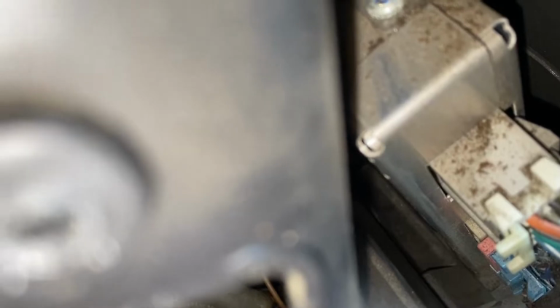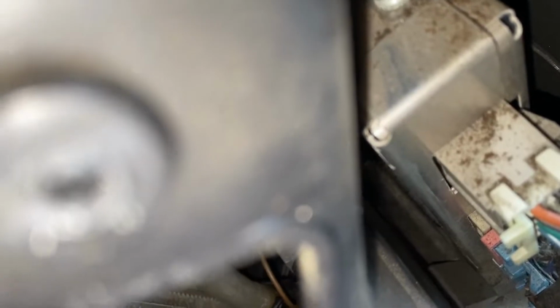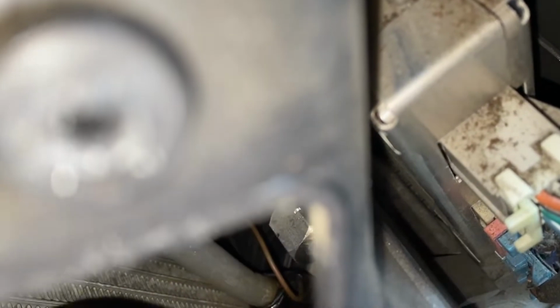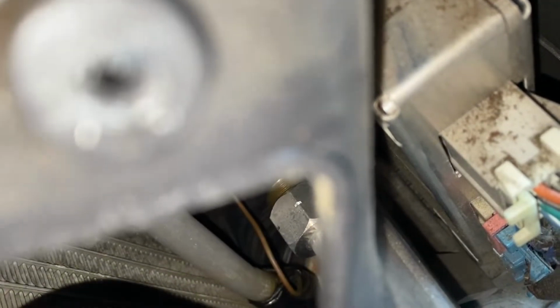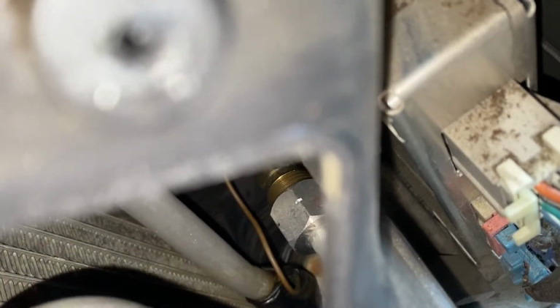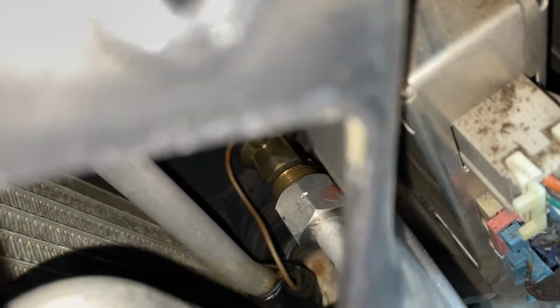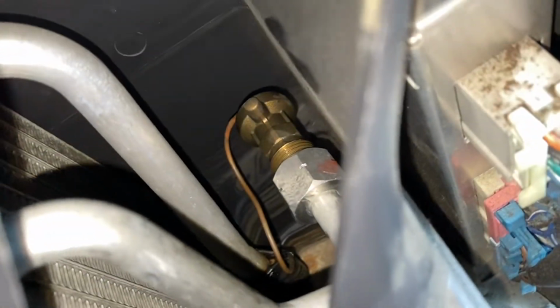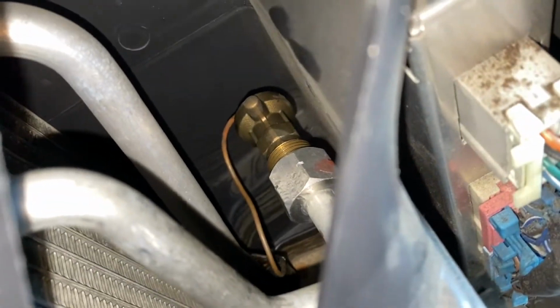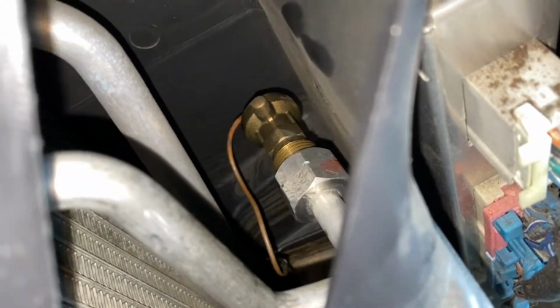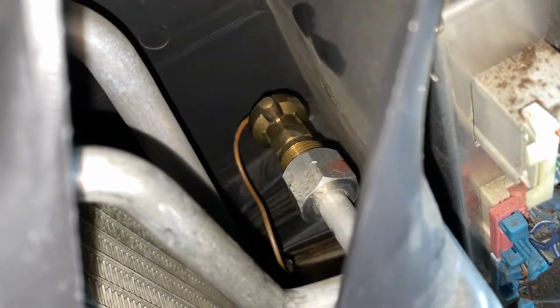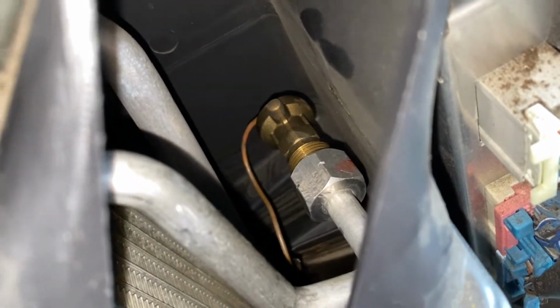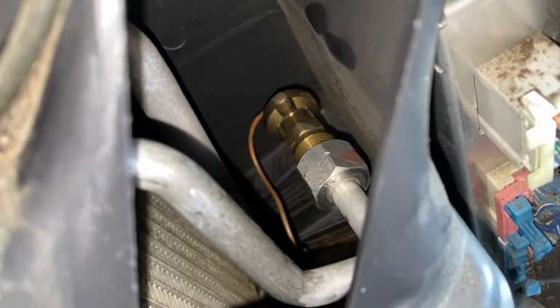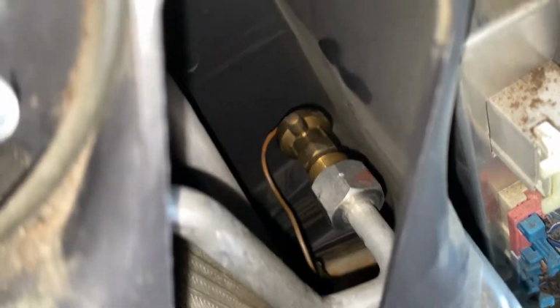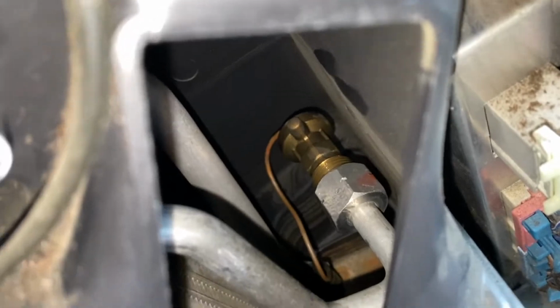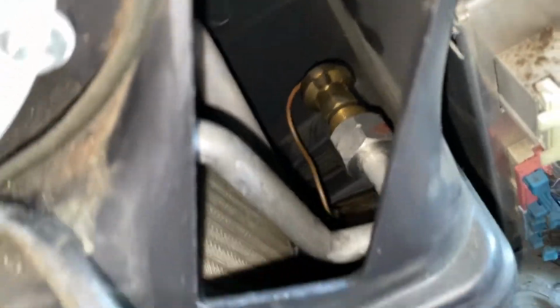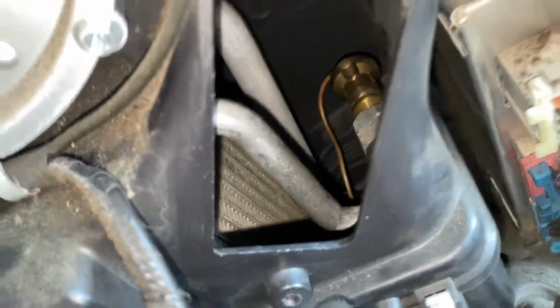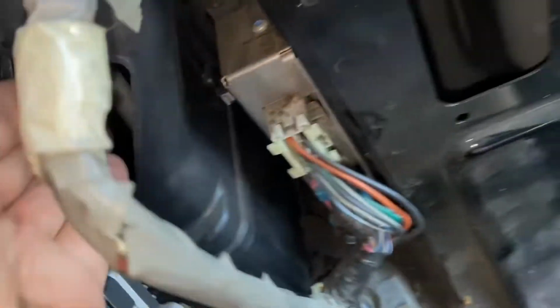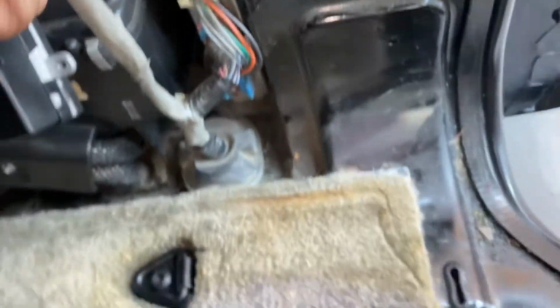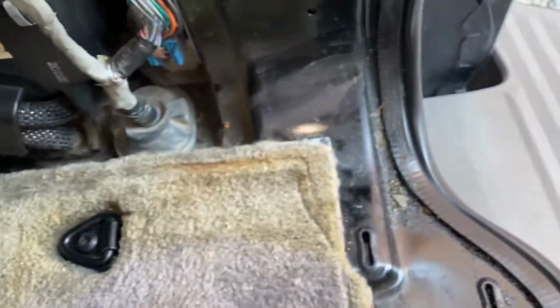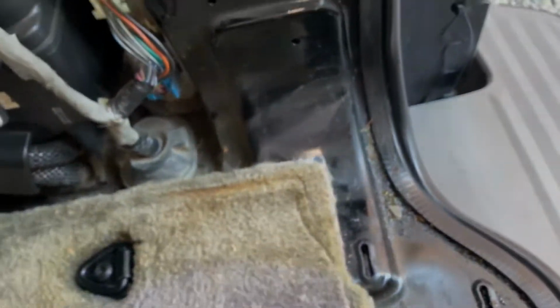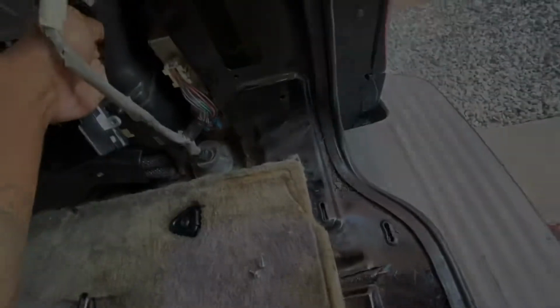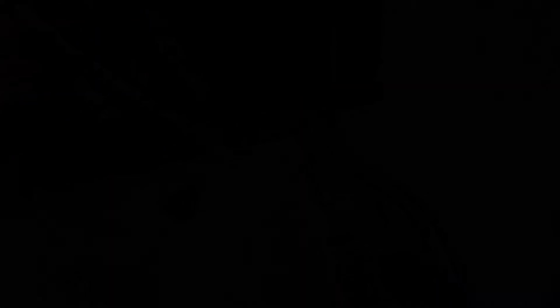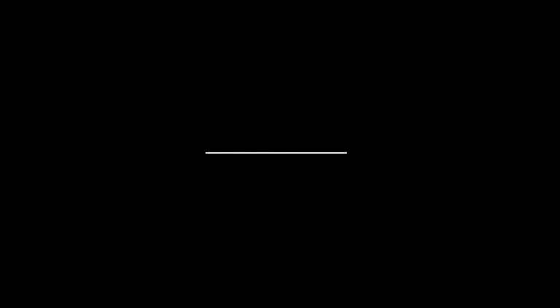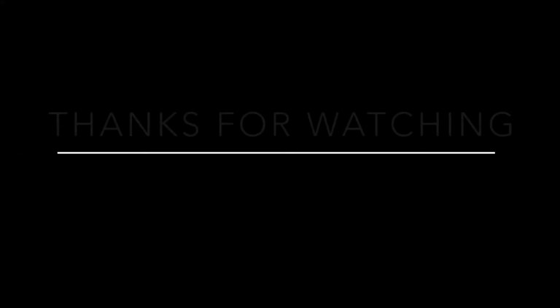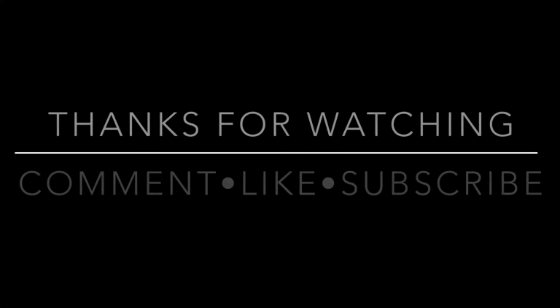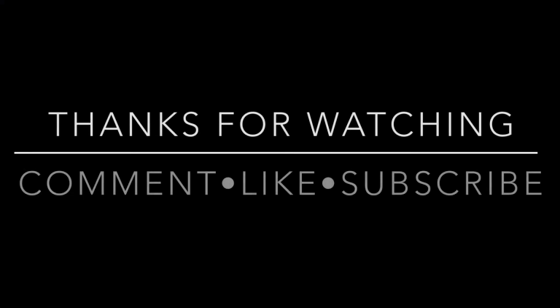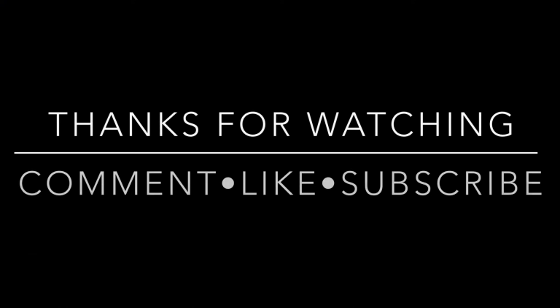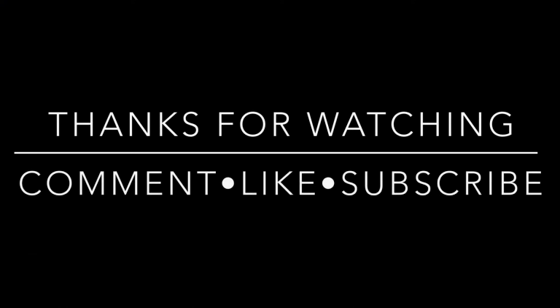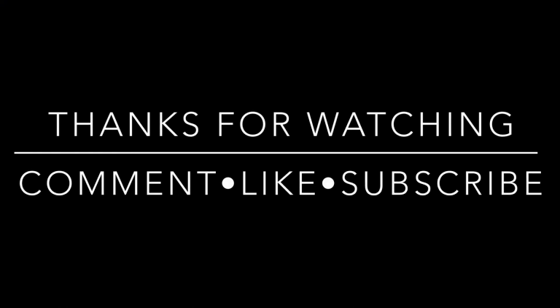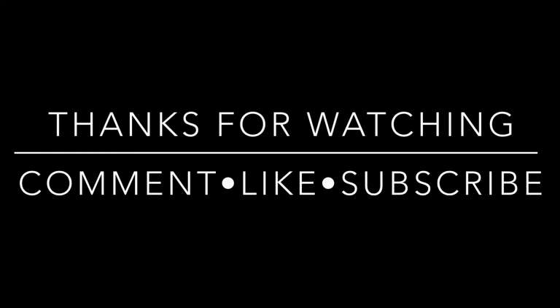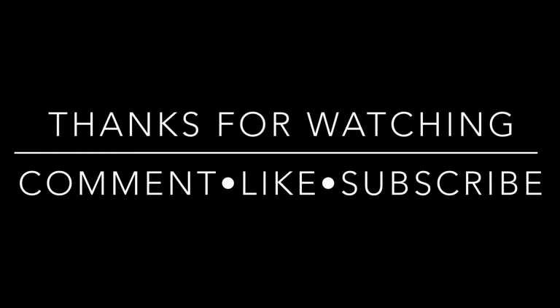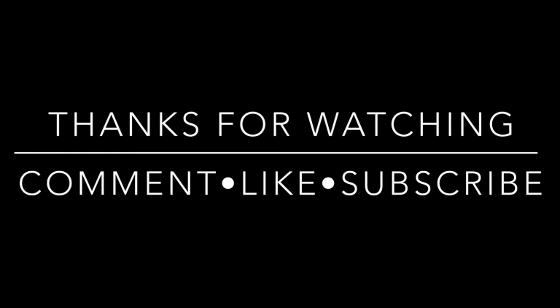My blower is working, just can't change the temperature. I'll follow up with another video soon after I change this blend door or see what's going on with that. Thank you guys for watching — see you guys on the next one.